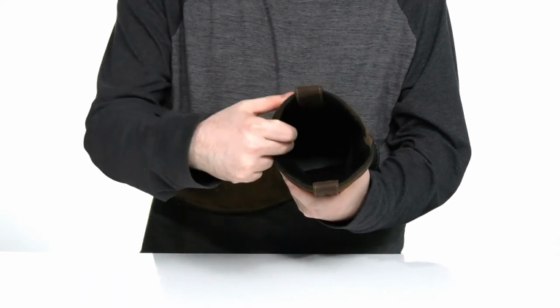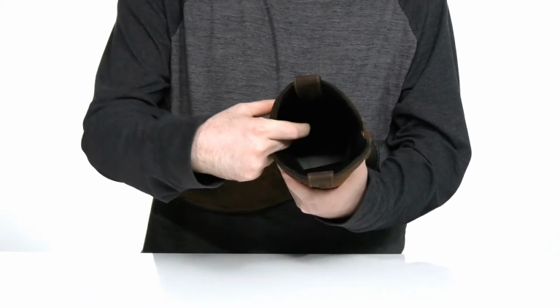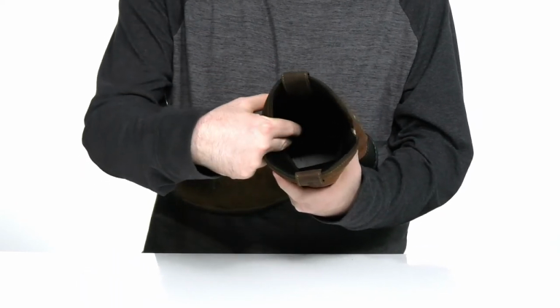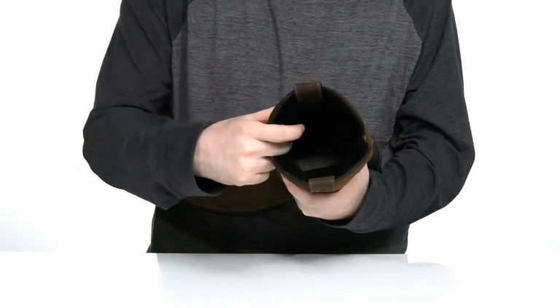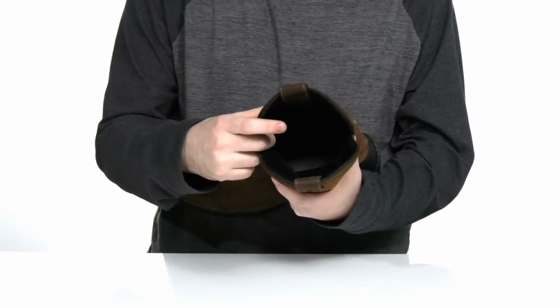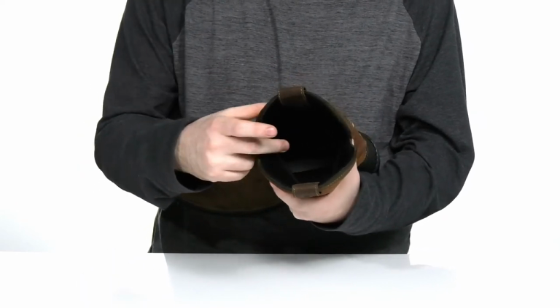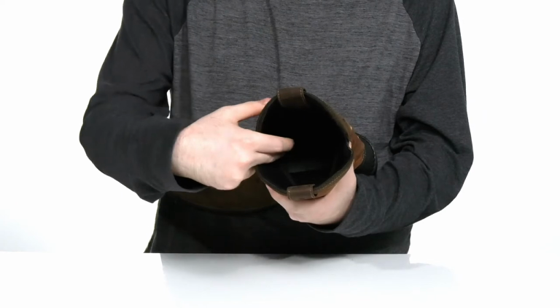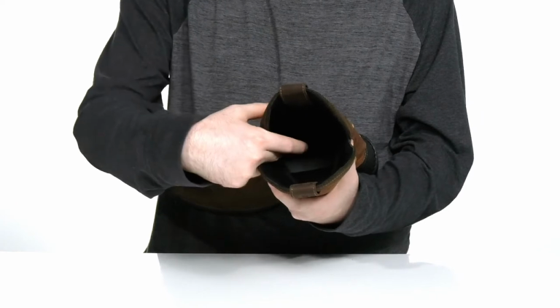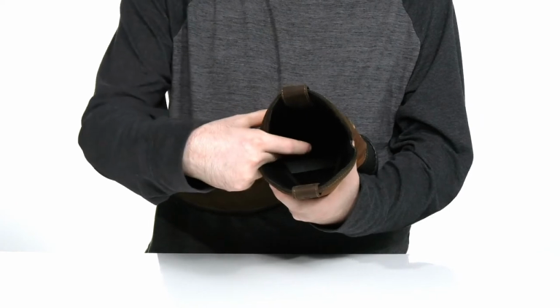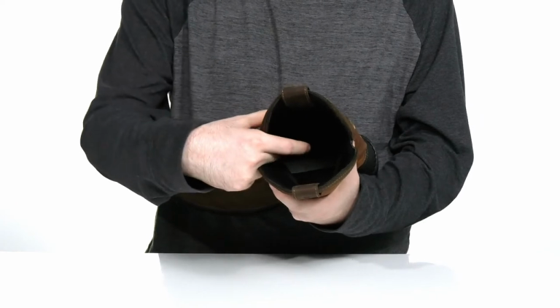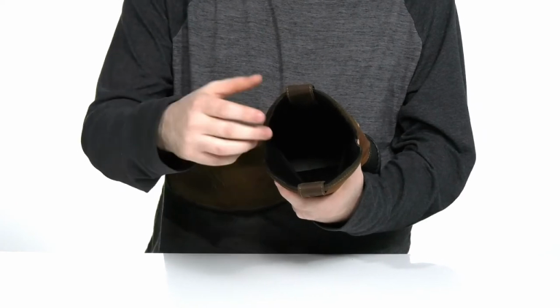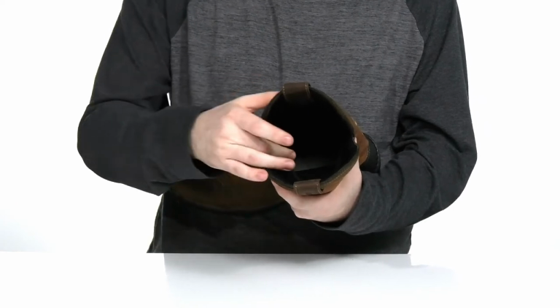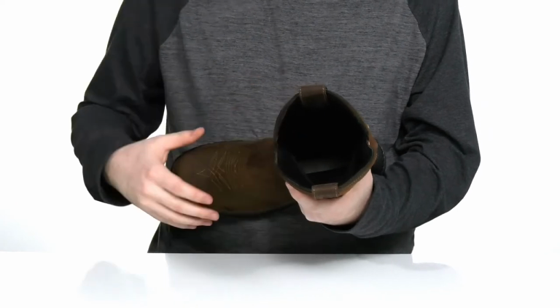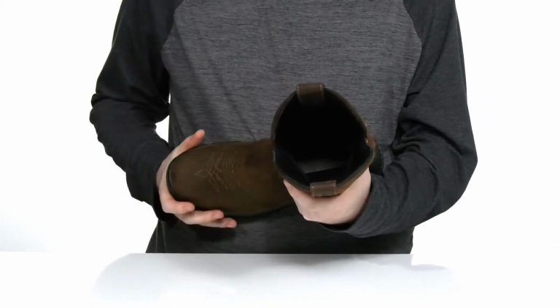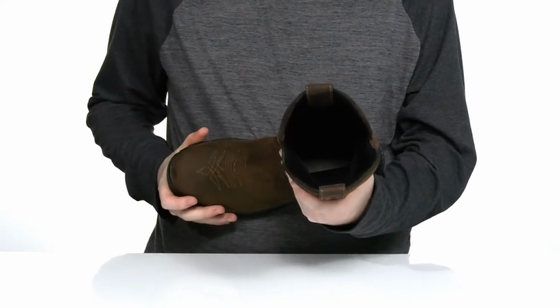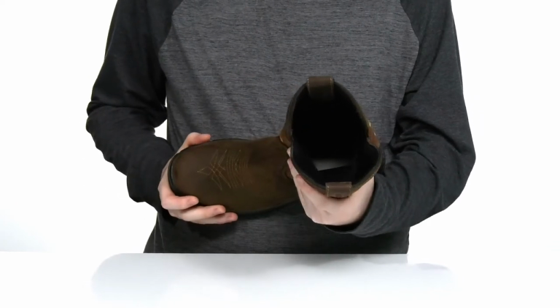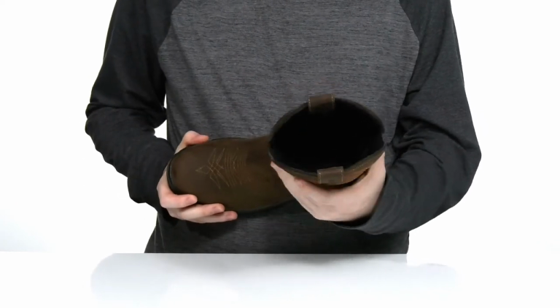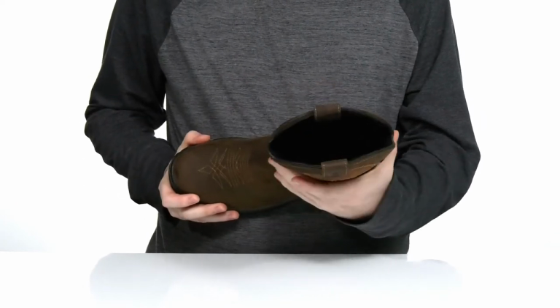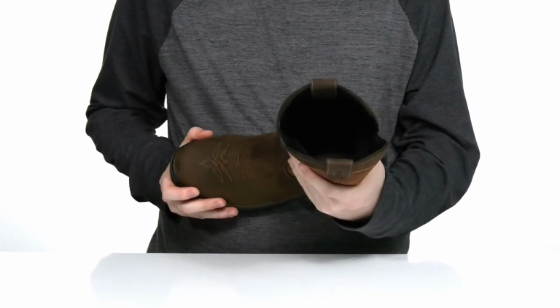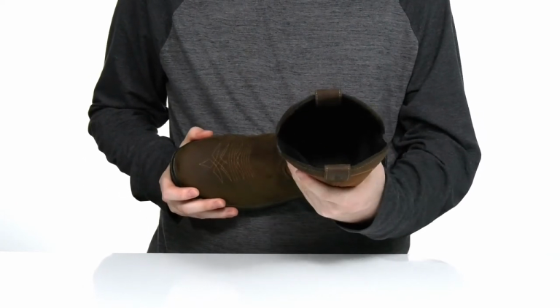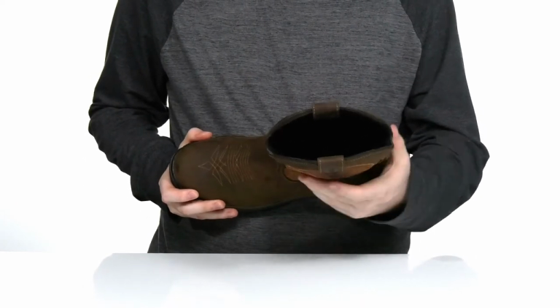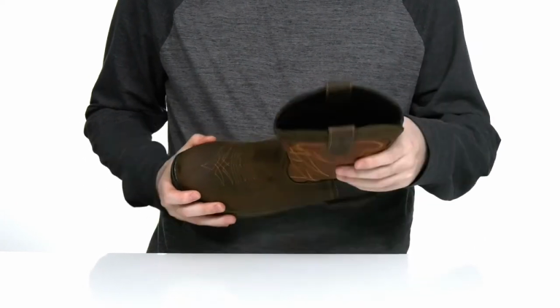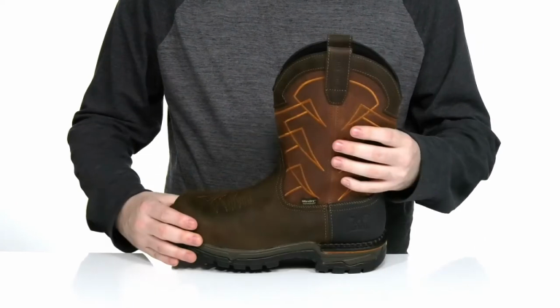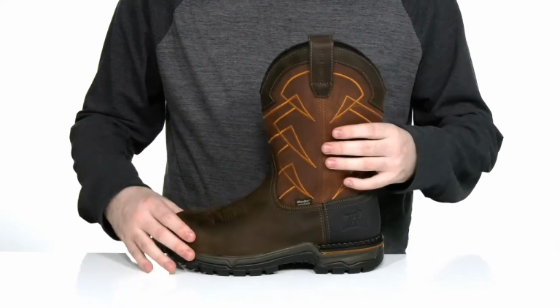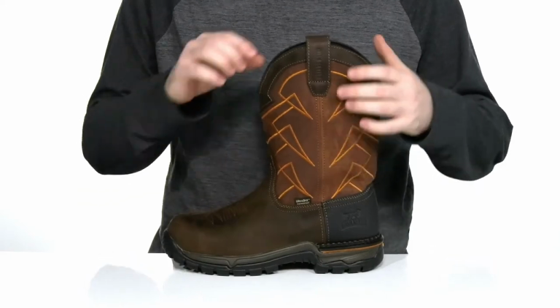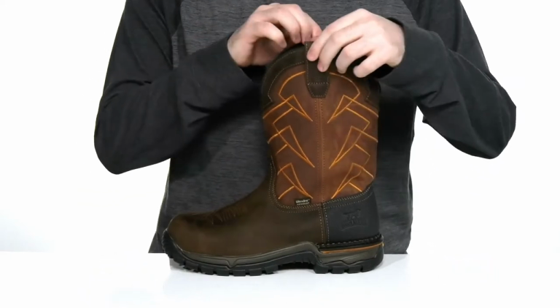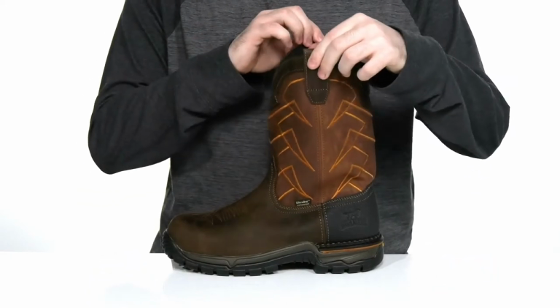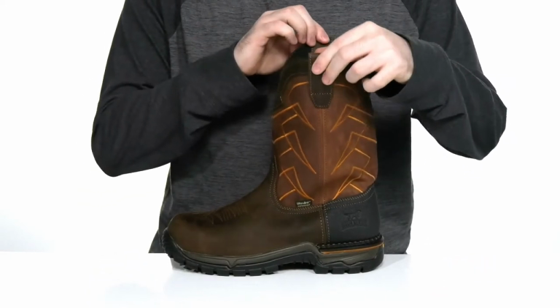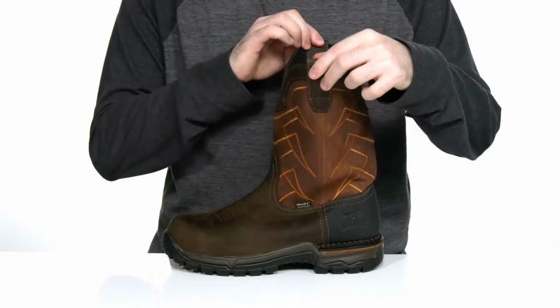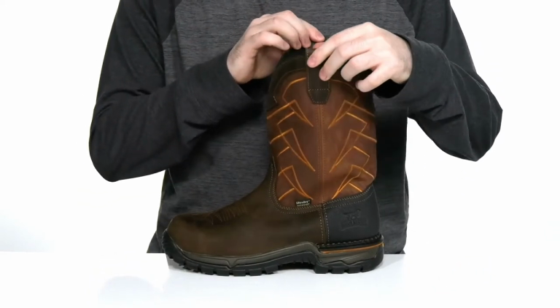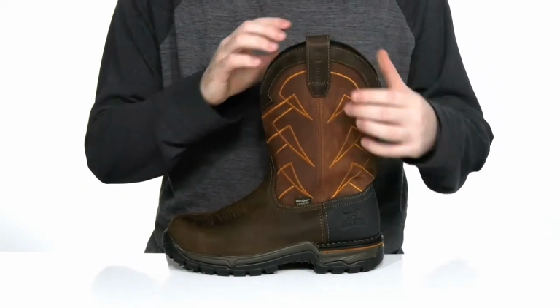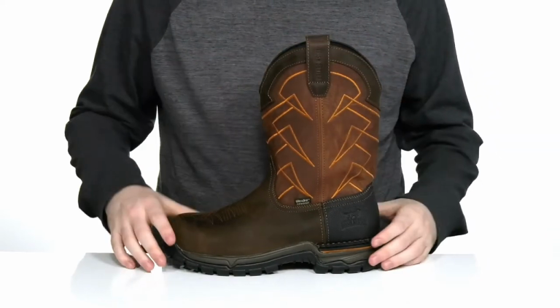It also has the cushioned comfort tongue design on the forefoot to help minimize pressure on your ankles and shin. With two pull loops on the top so you can throw these on very easily.